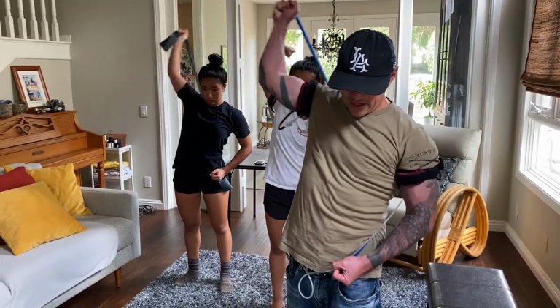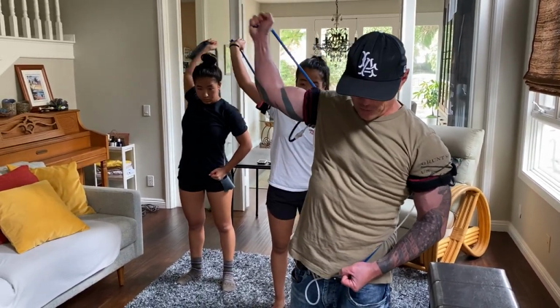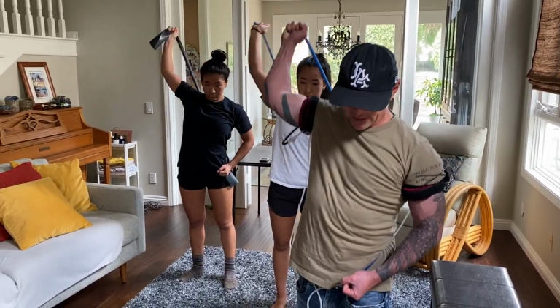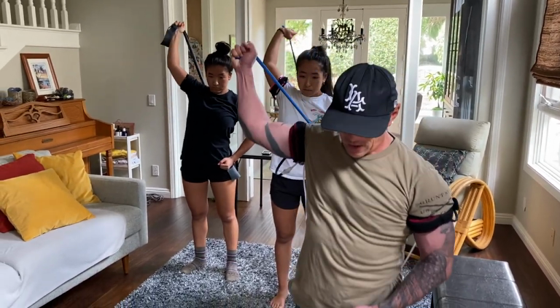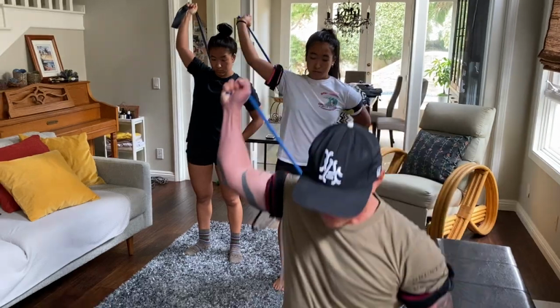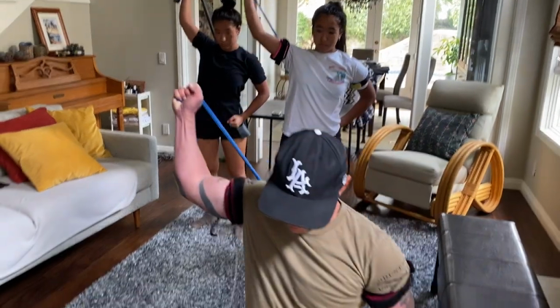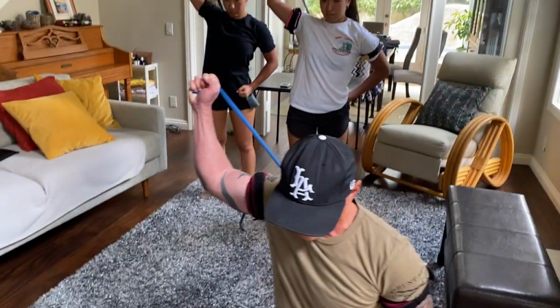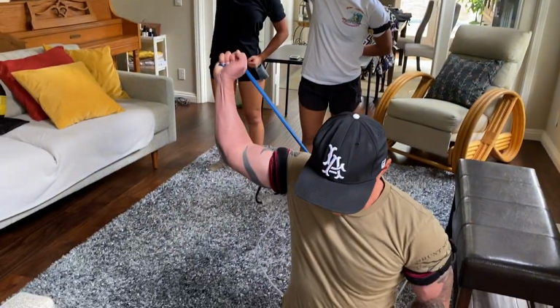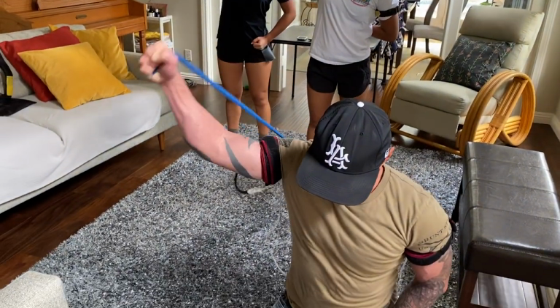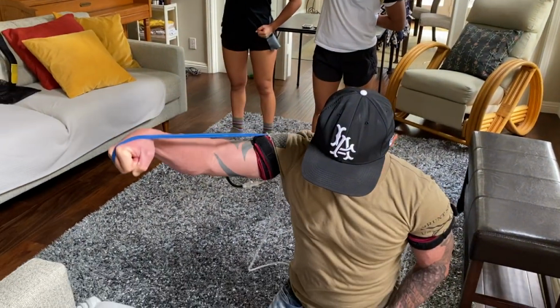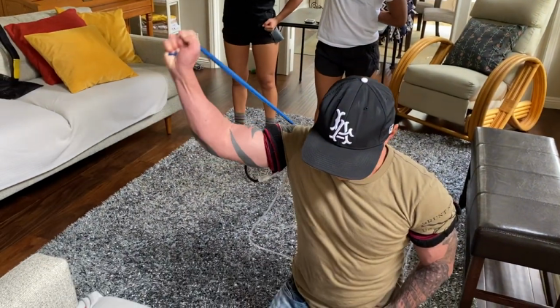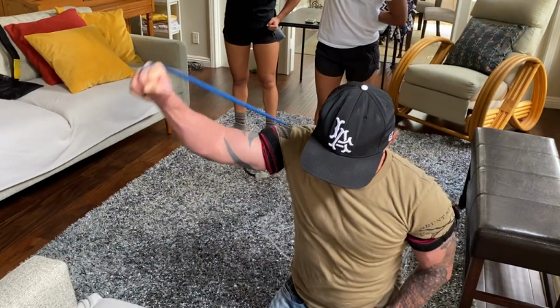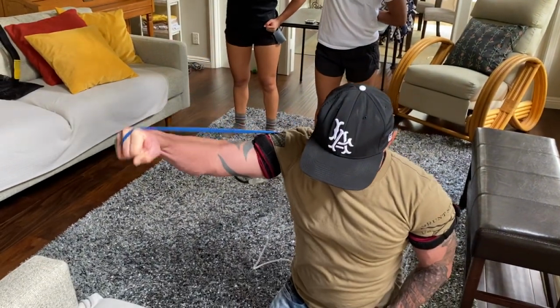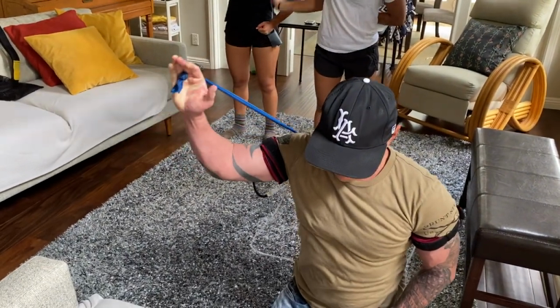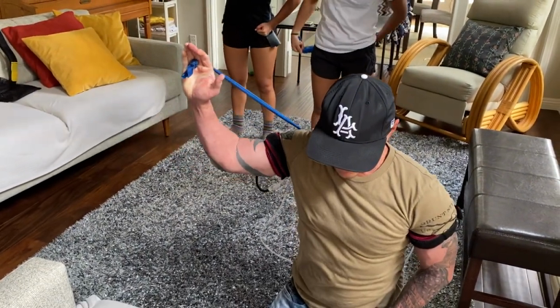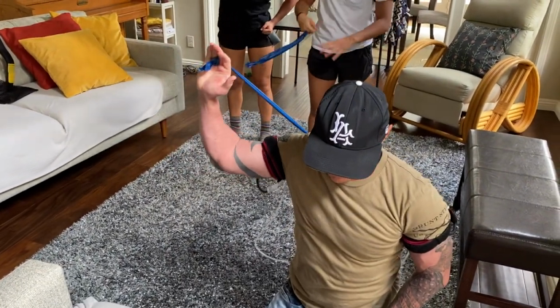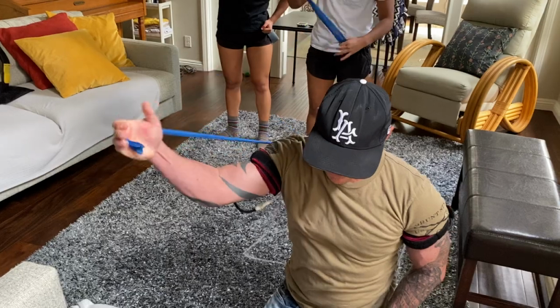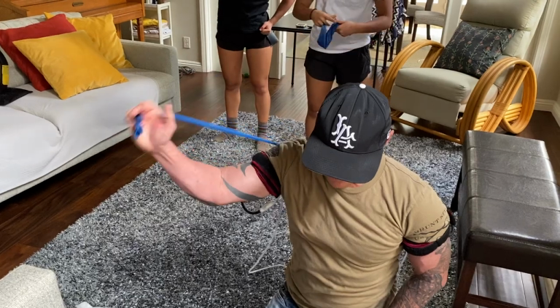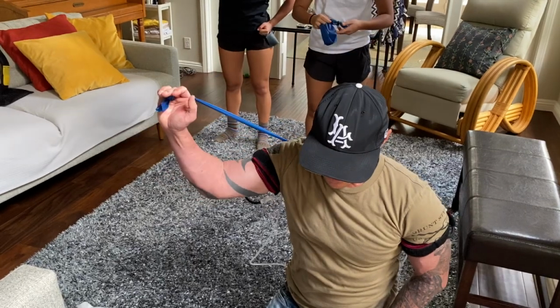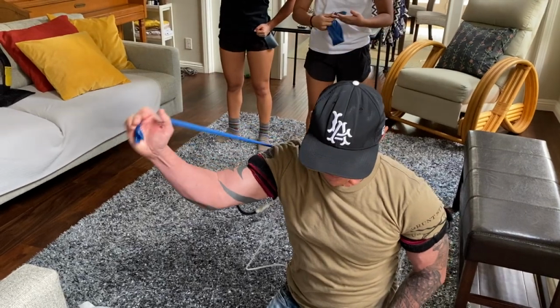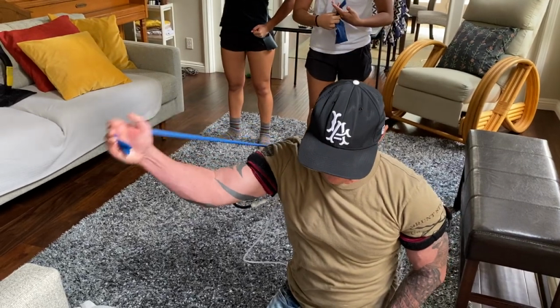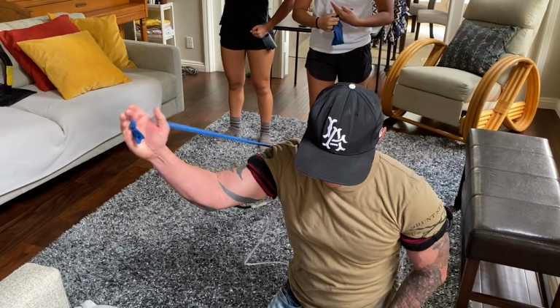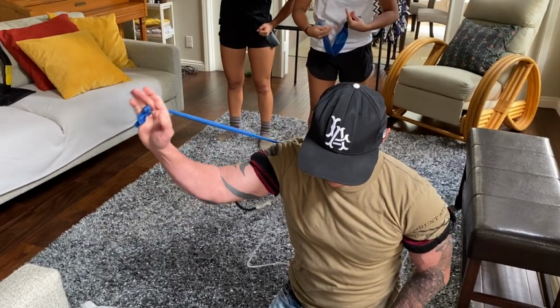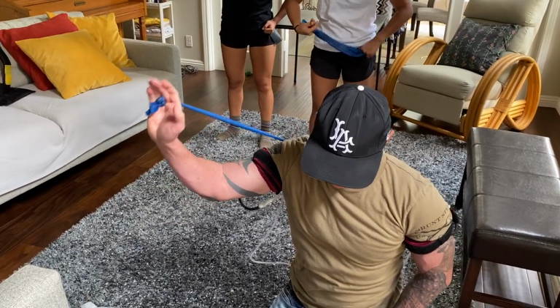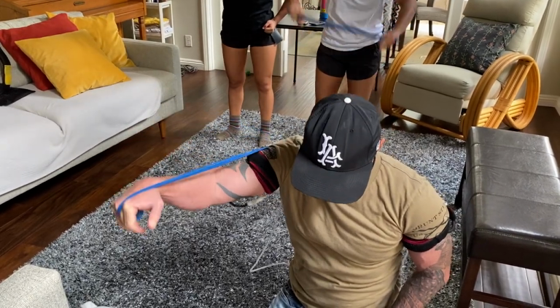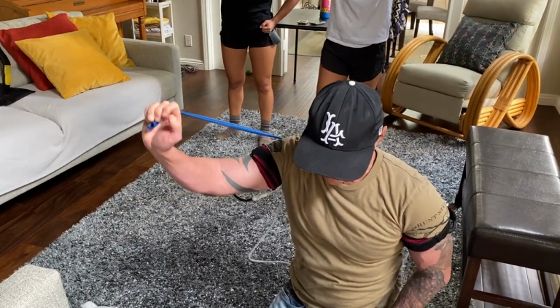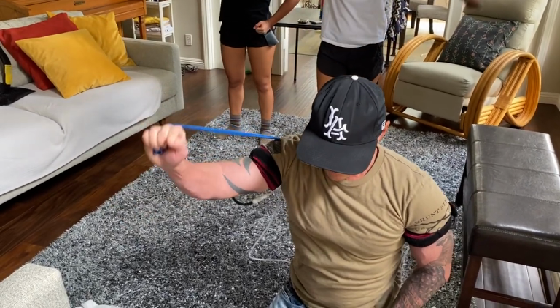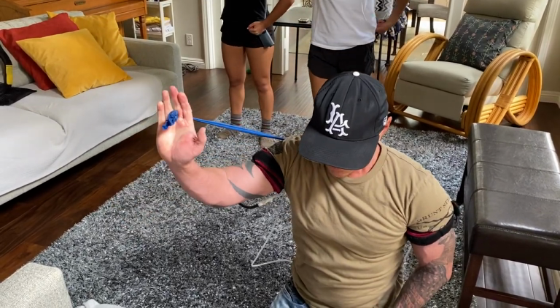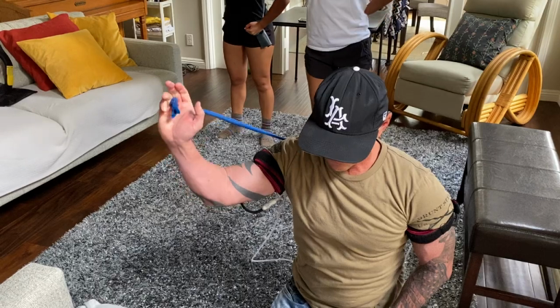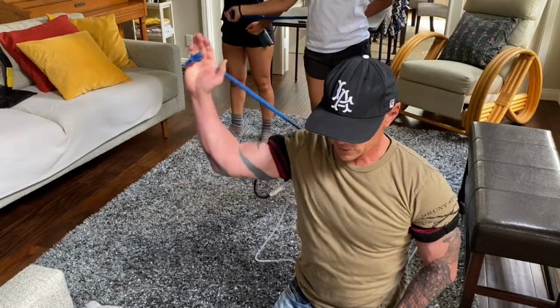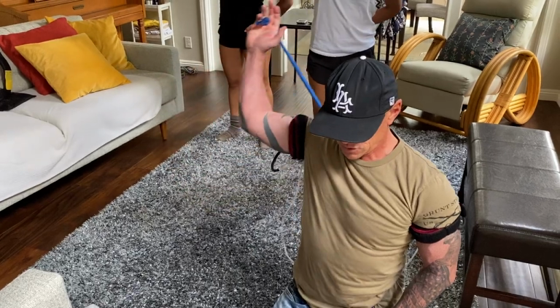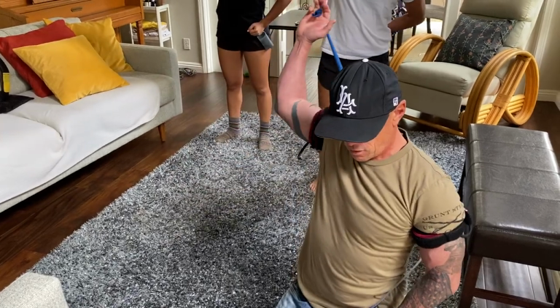When you go to take the shot, watch what I do with my wrist — it's going to come straight forward. Some of you that have side spin go like this, but it's going to be very difficult to do that with the rubber band. Only forward. Your wrist should be facing where you're going to be shooting the ball.